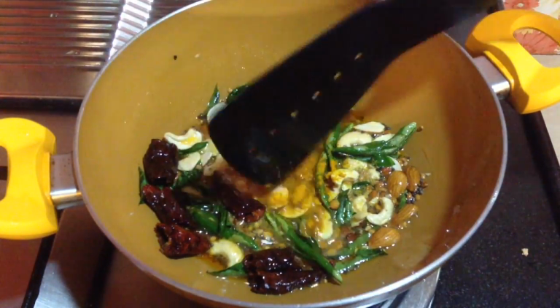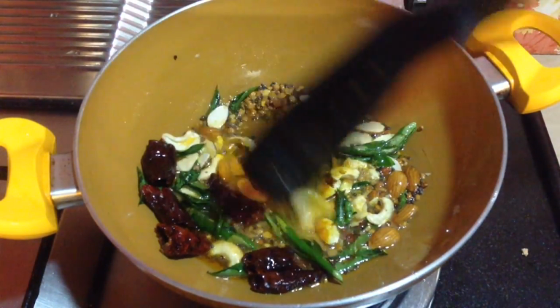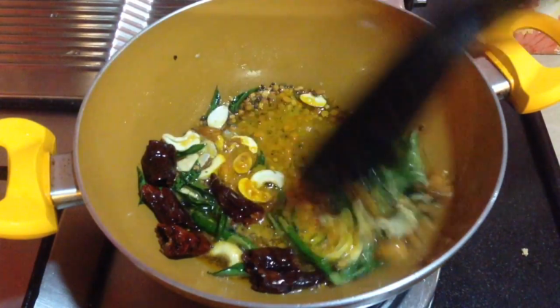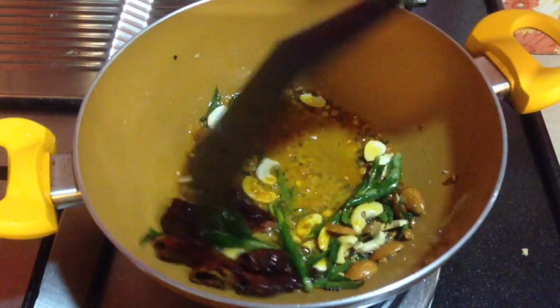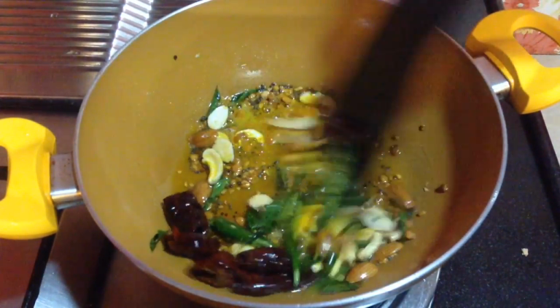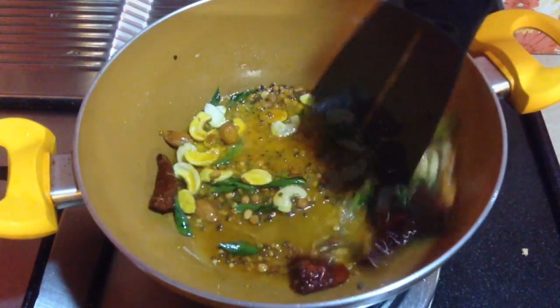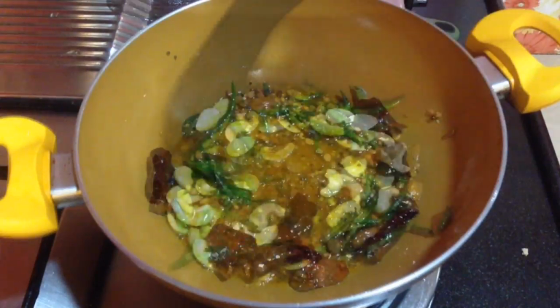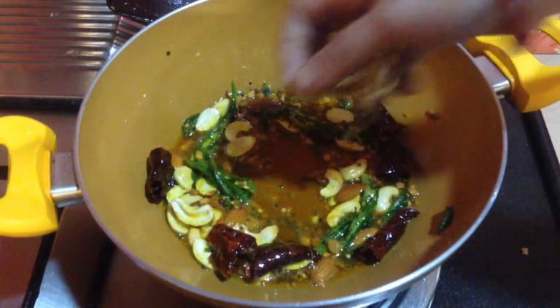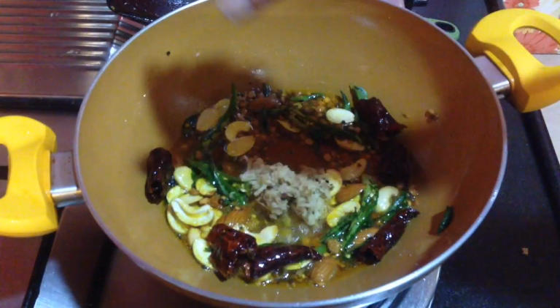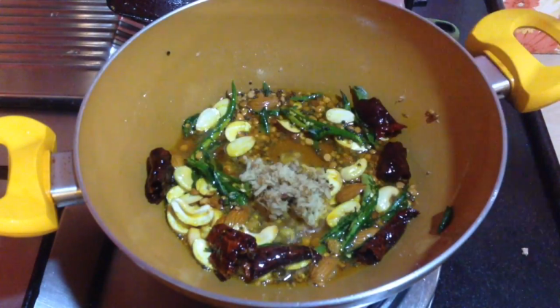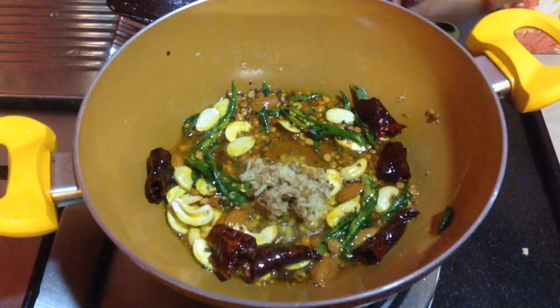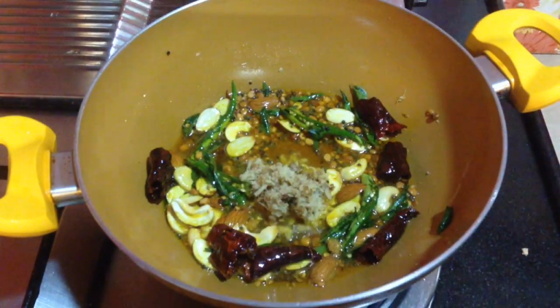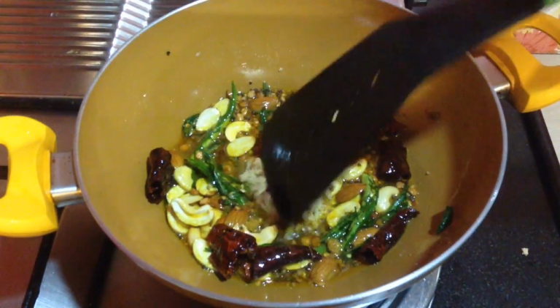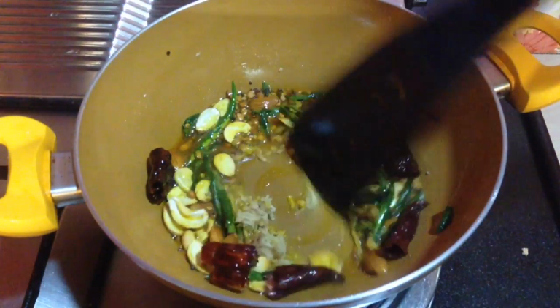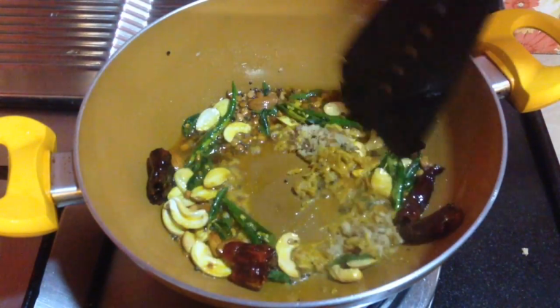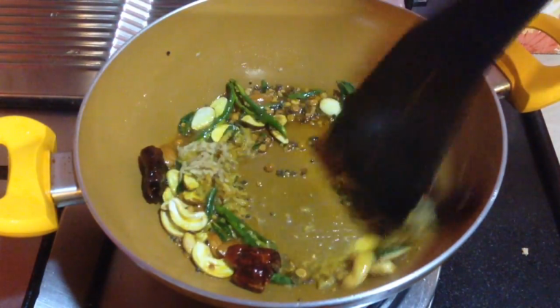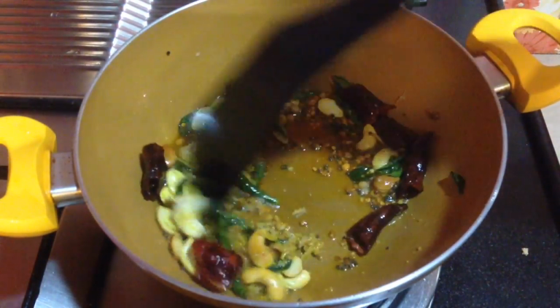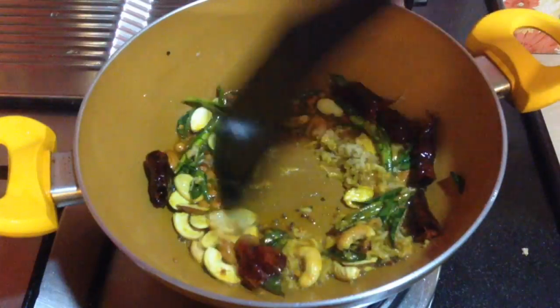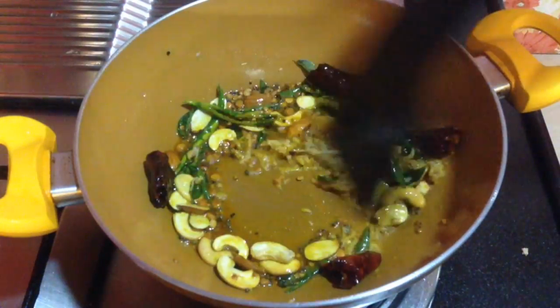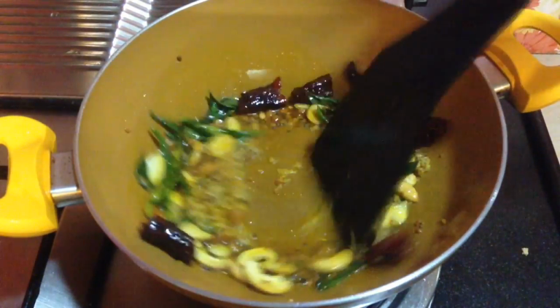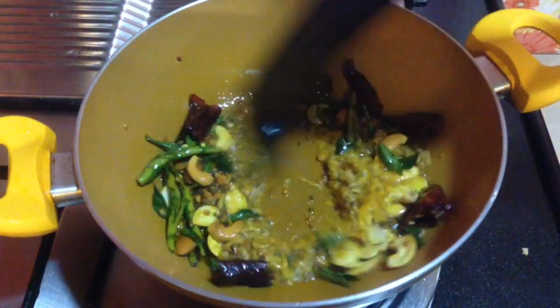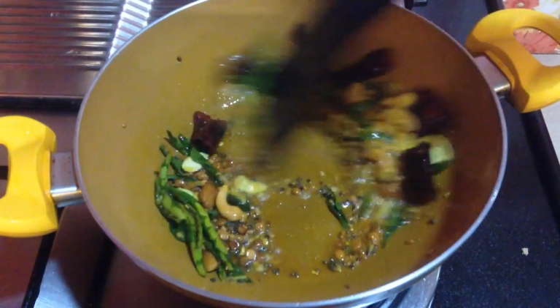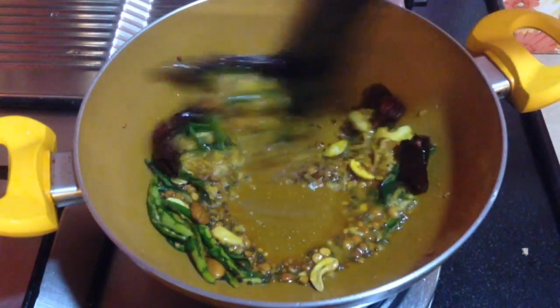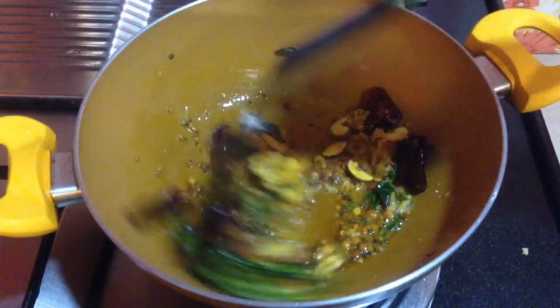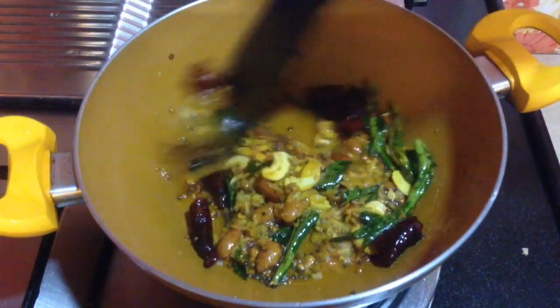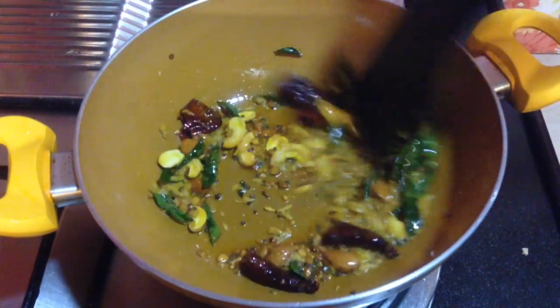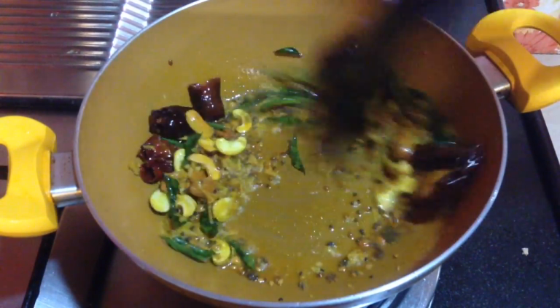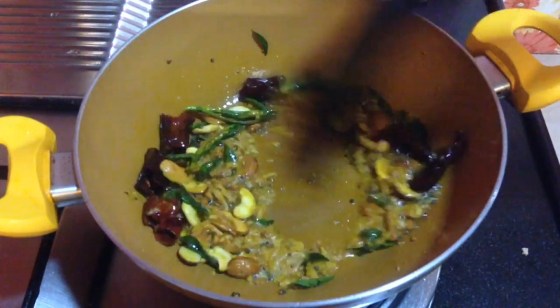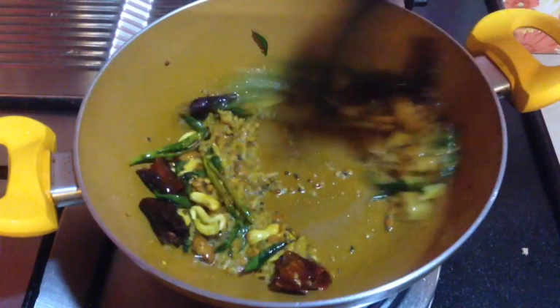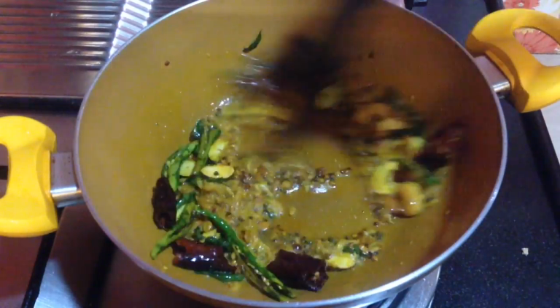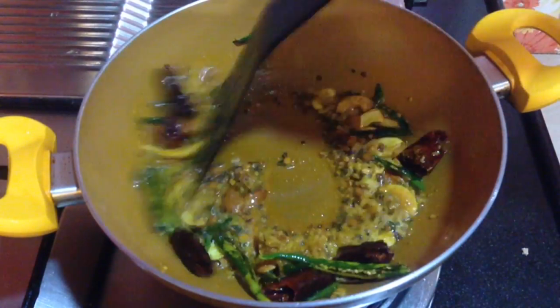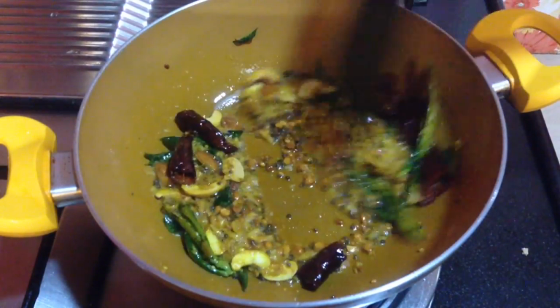Cook it for around 10 seconds. To this goes in 1 tbsp of grated ginger — this gives a nice flavor to the rice. Roast it for around 30 seconds so that the raw aroma diminishes. Mix it well with the tadka.